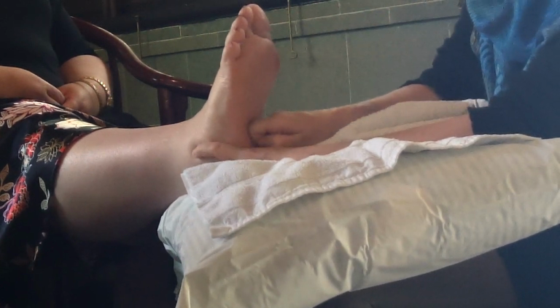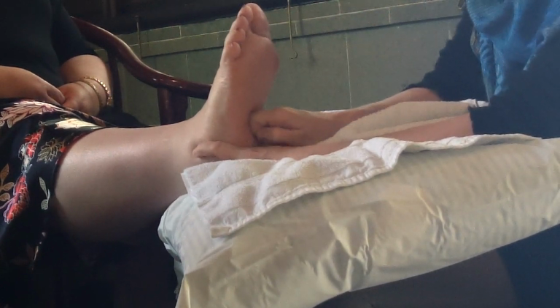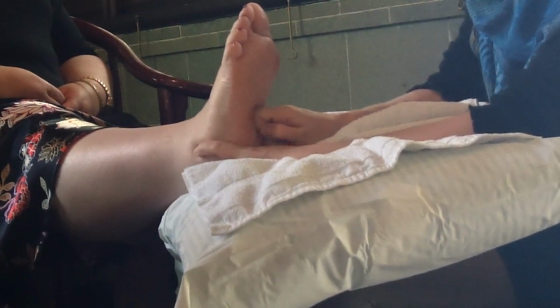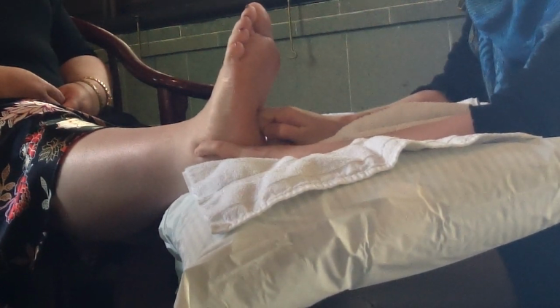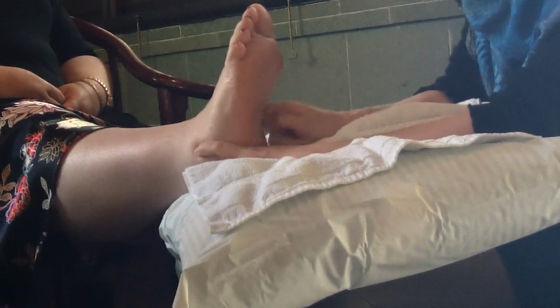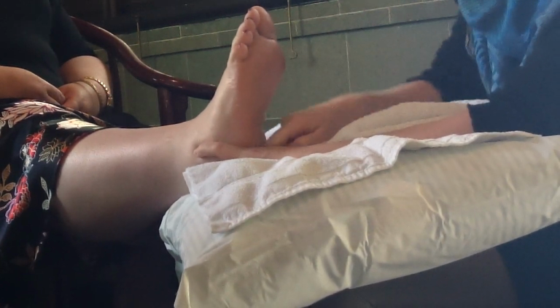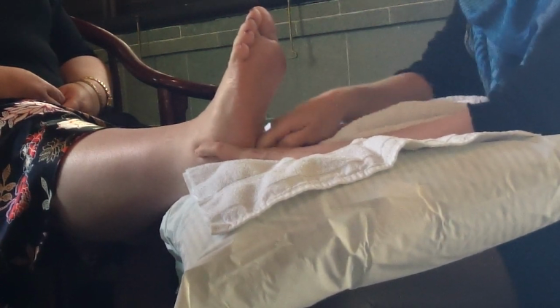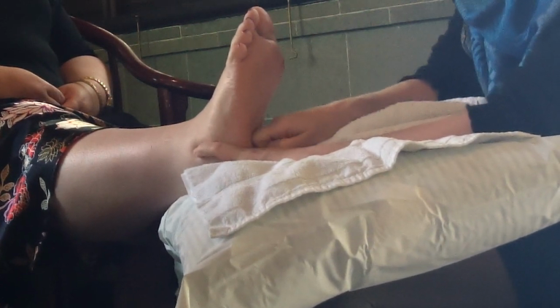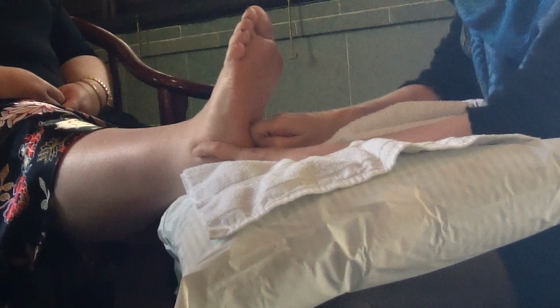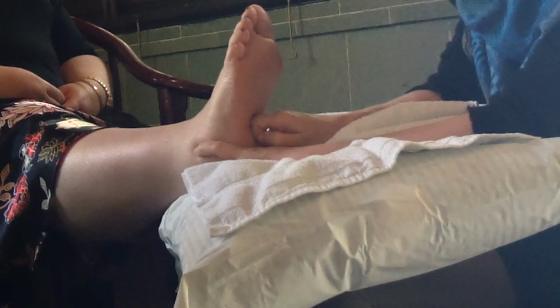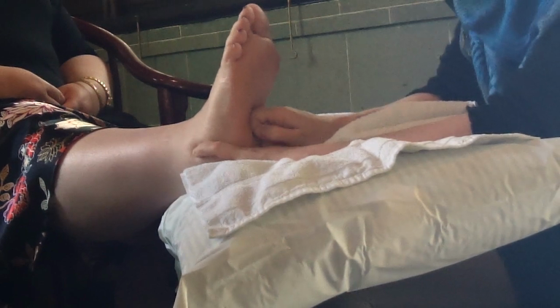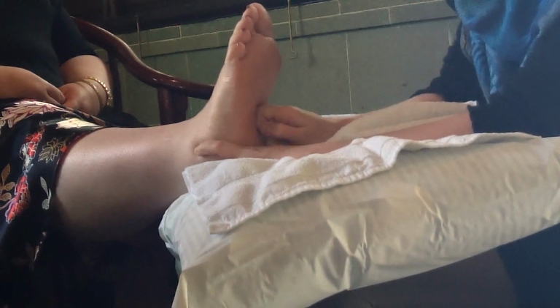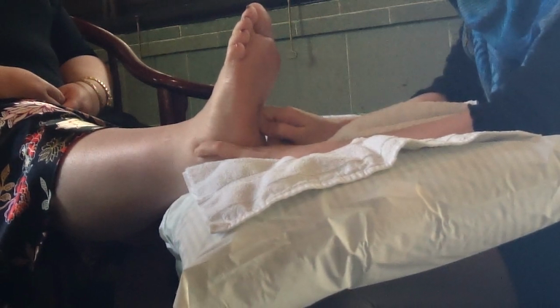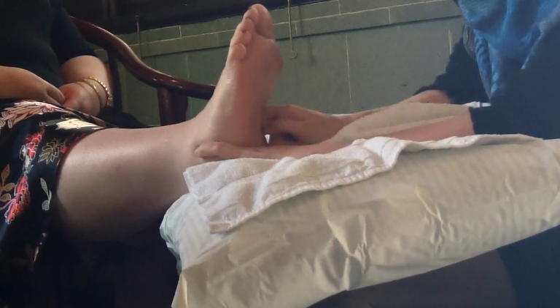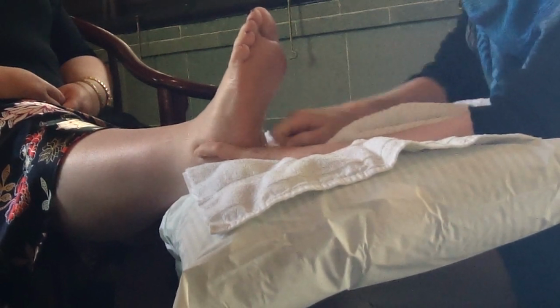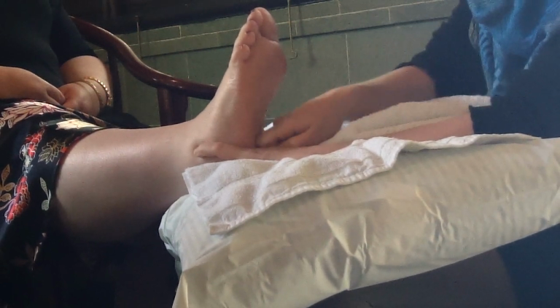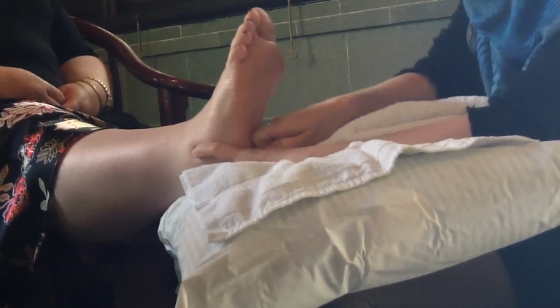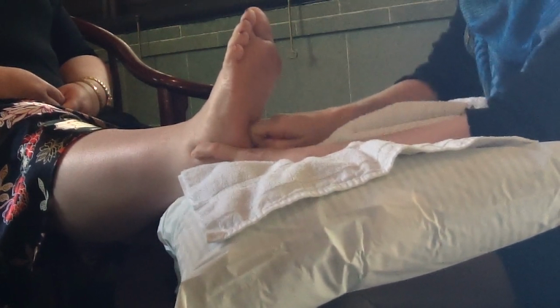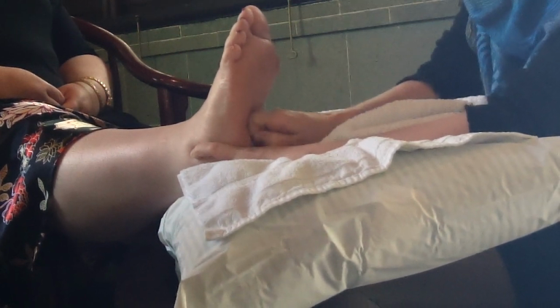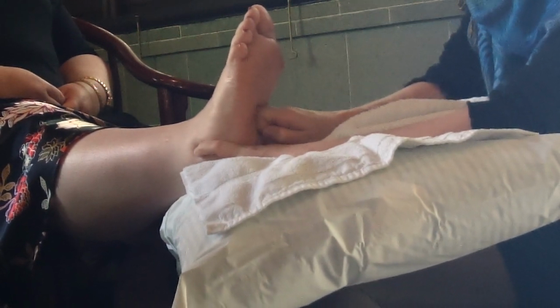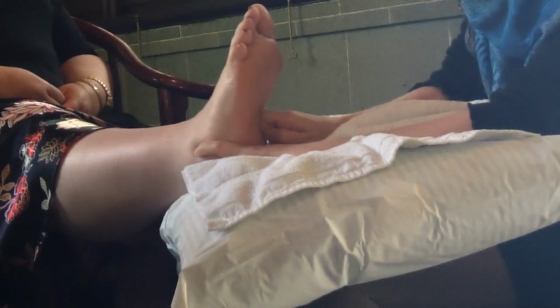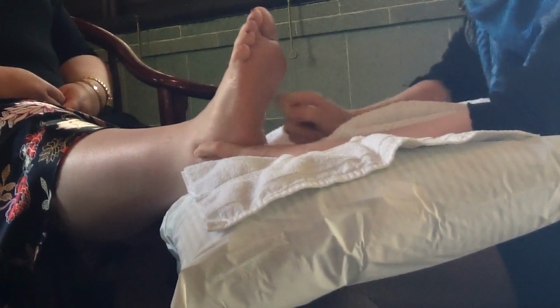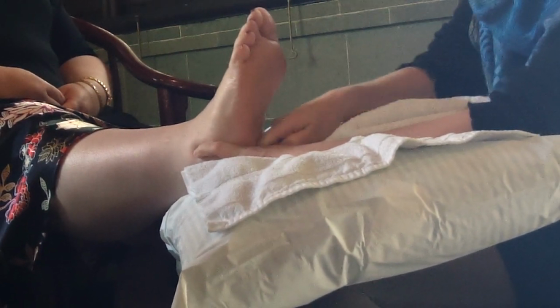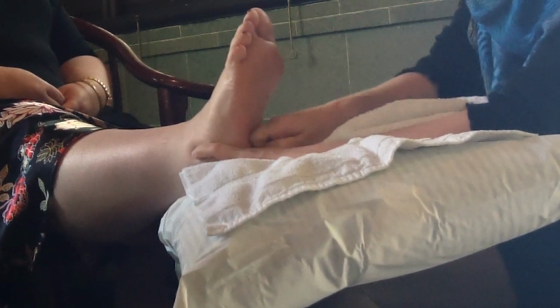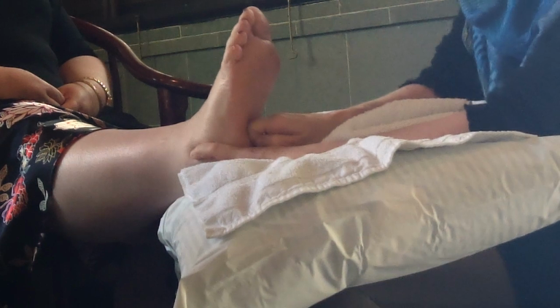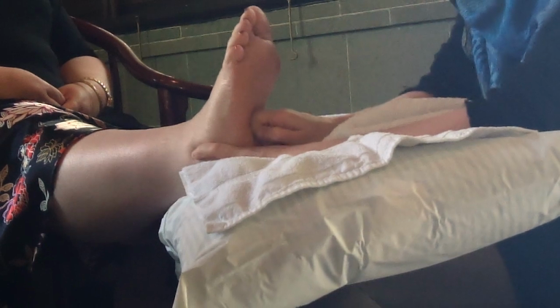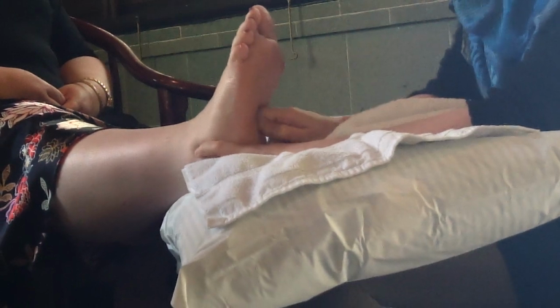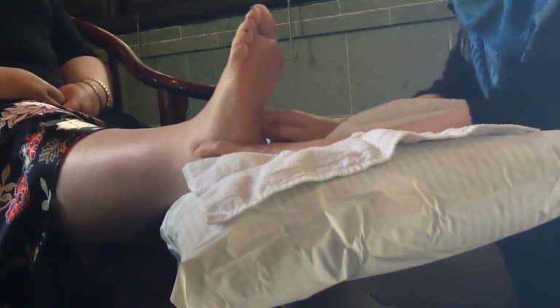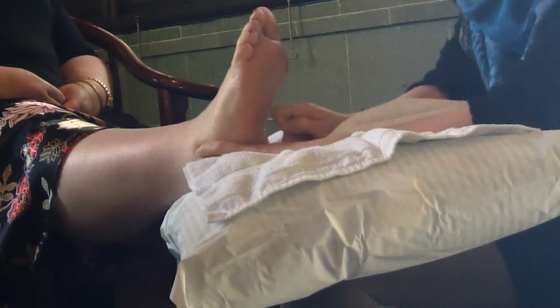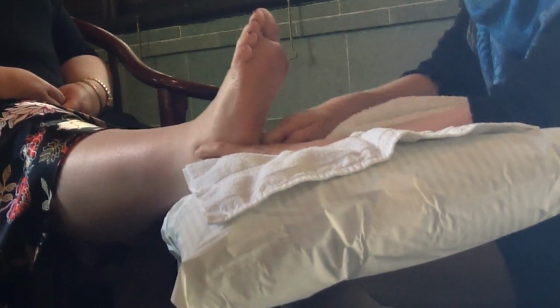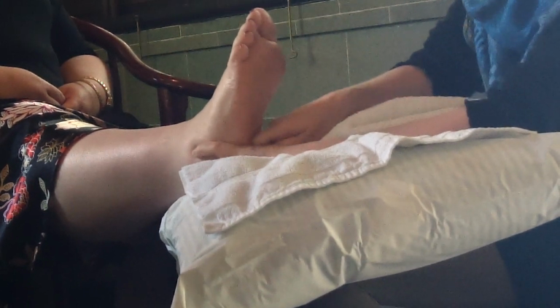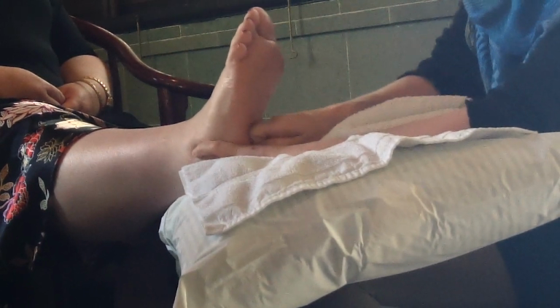Do you go in a certain direction, like the way it naturally flows? Because you're trying to sort of cleanse, and you wouldn't want to back things up. So it follows that flow on the foot.